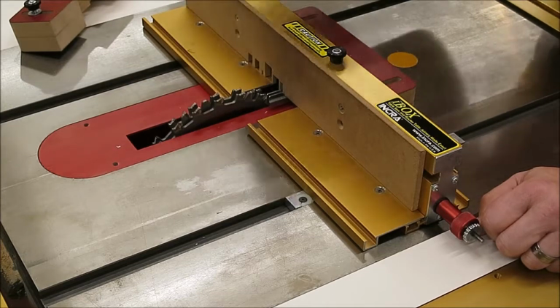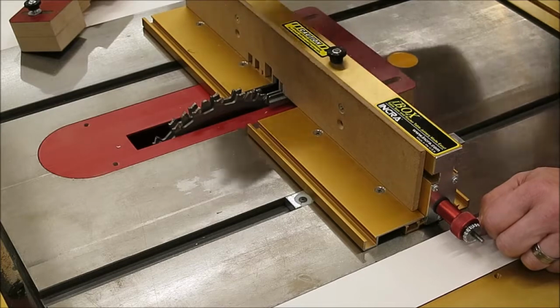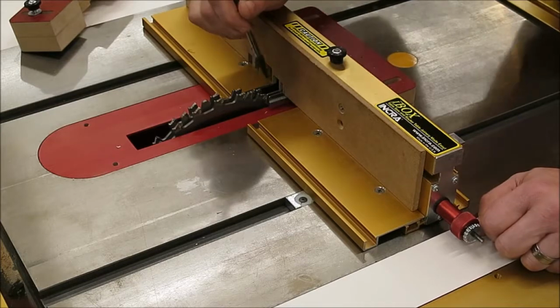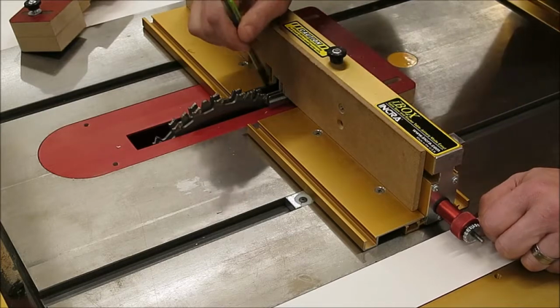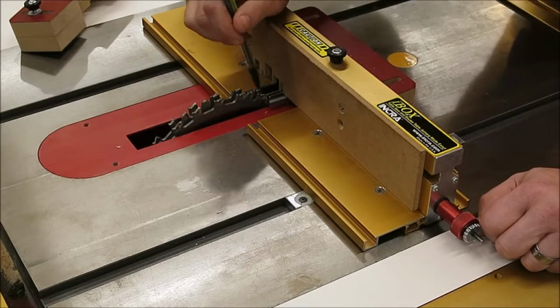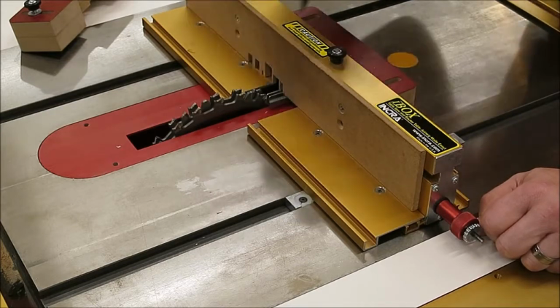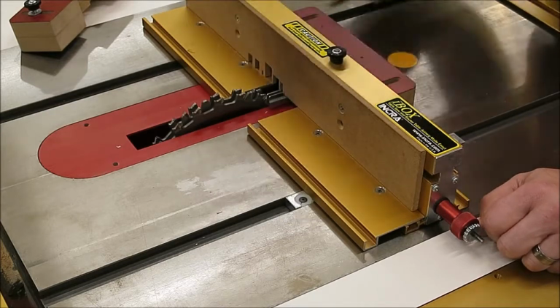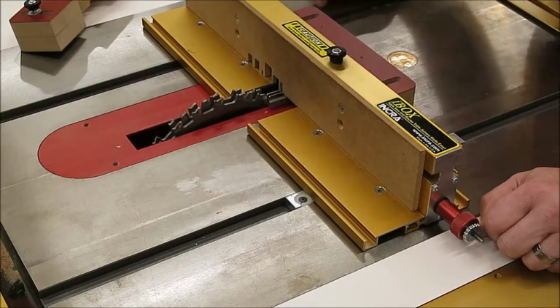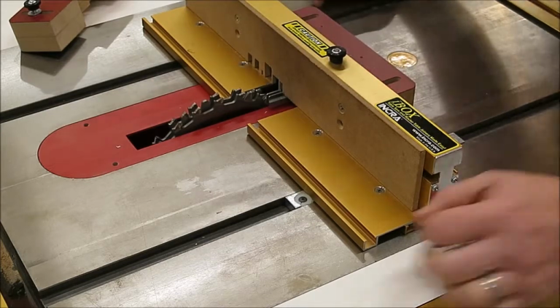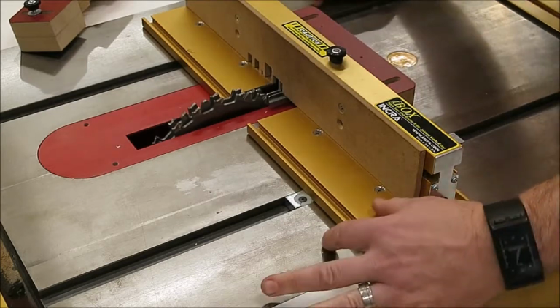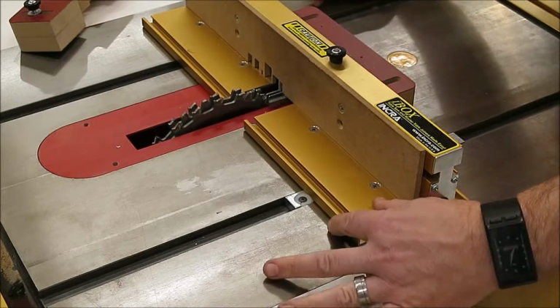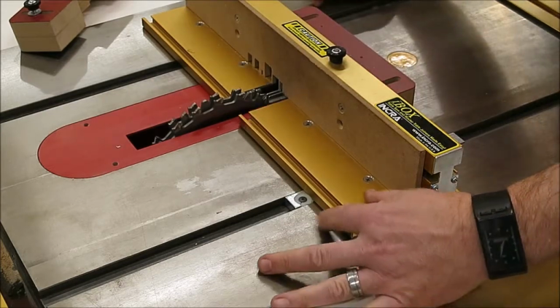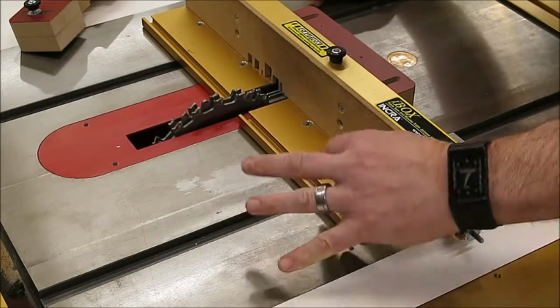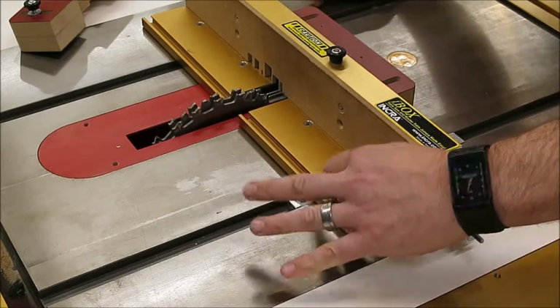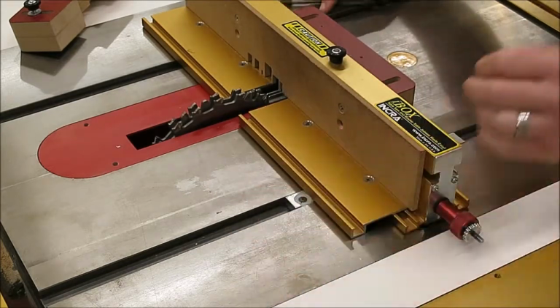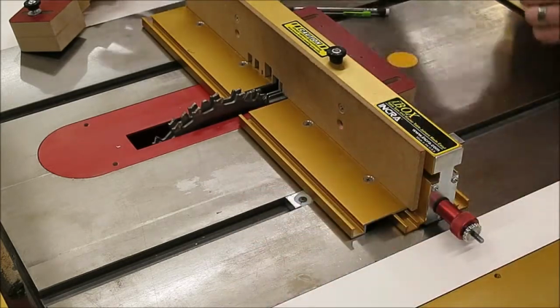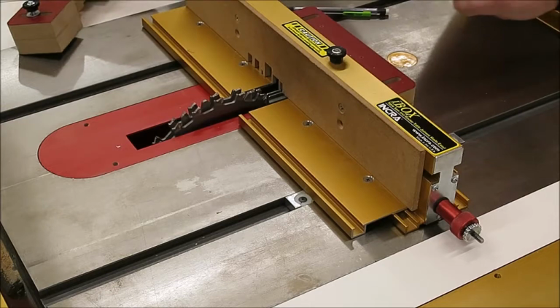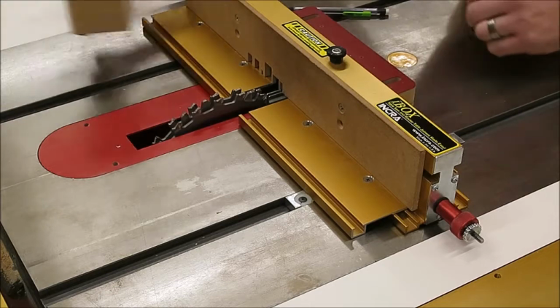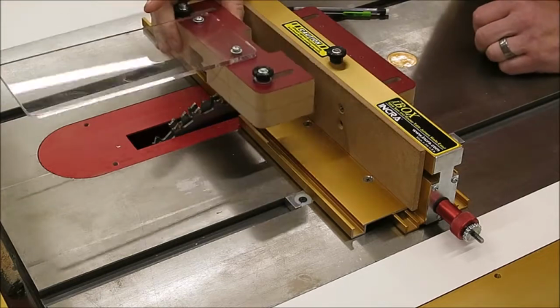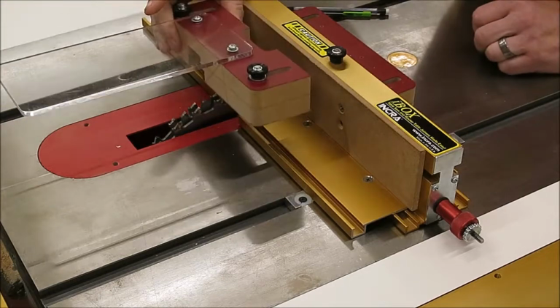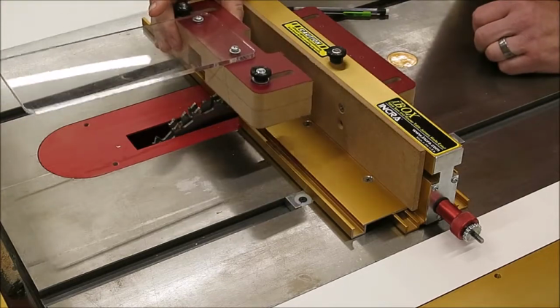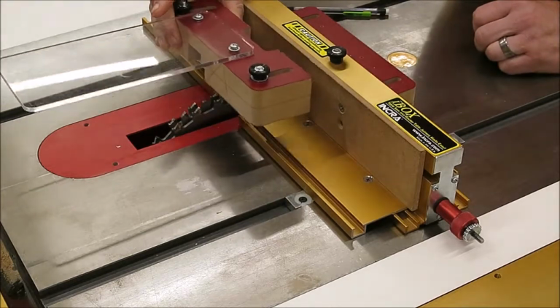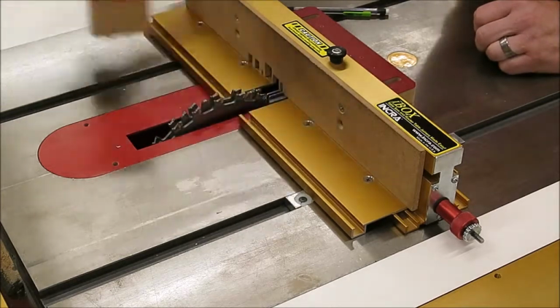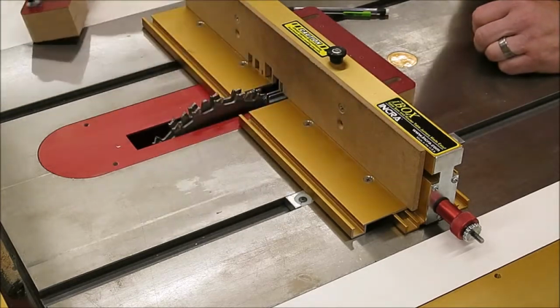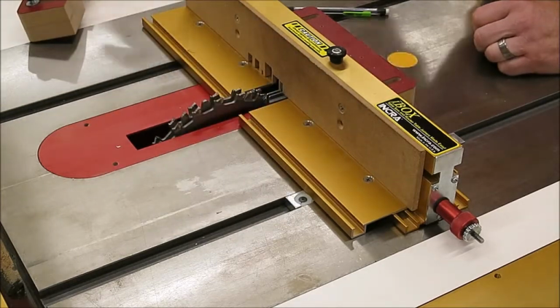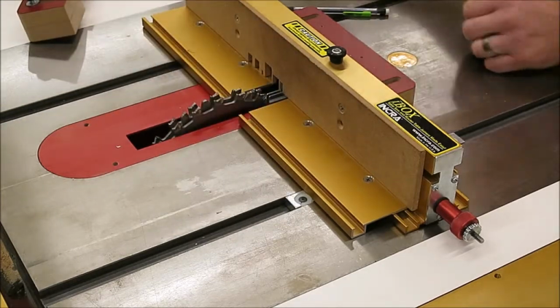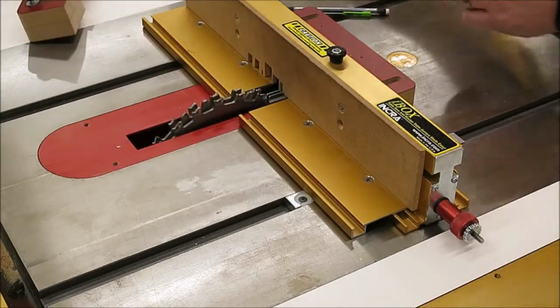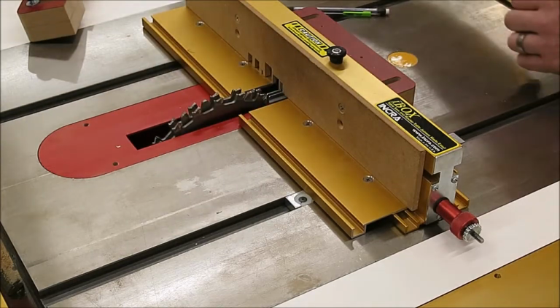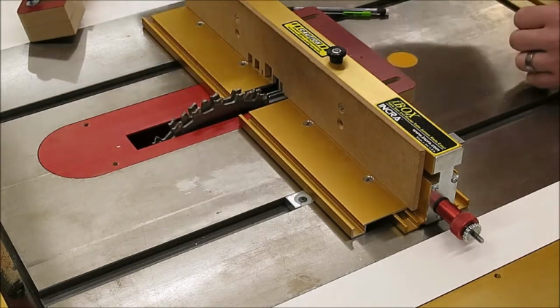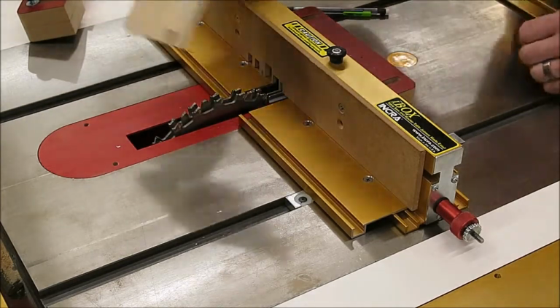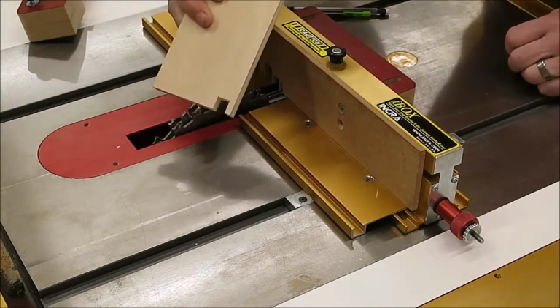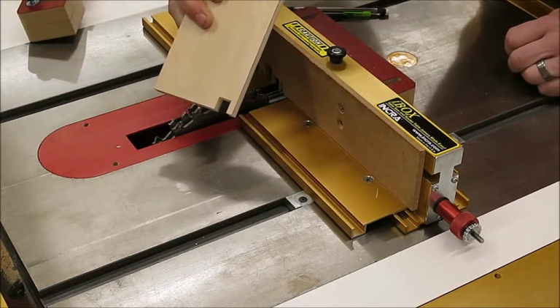At this point you've got a little bit of clearance — you're ready for the test cut. Tighten down the stock ledge, put on the front blade guard, and make the test cut, which I've already done.